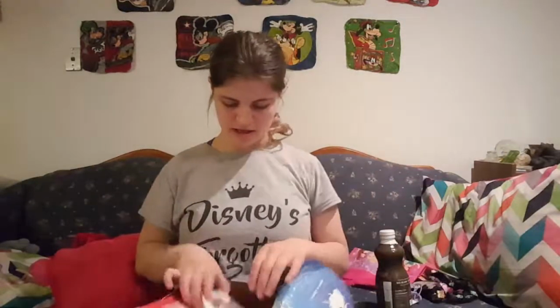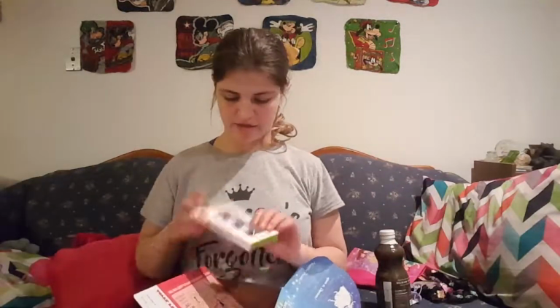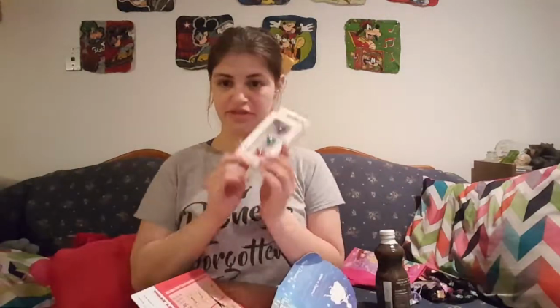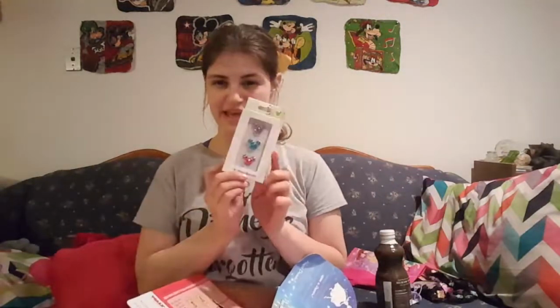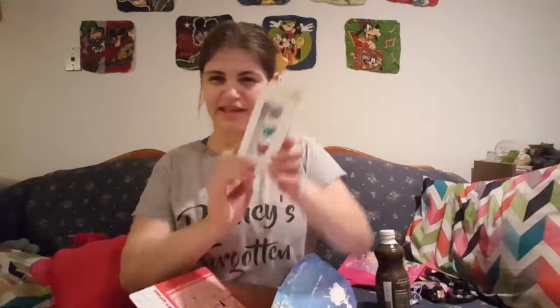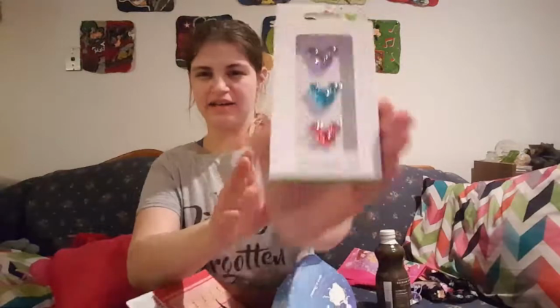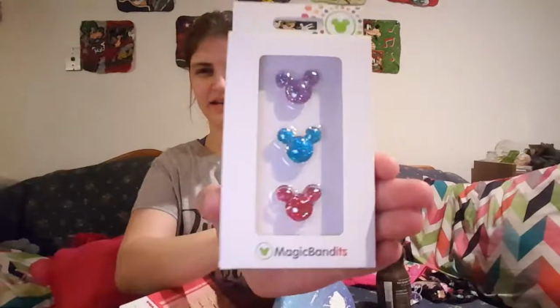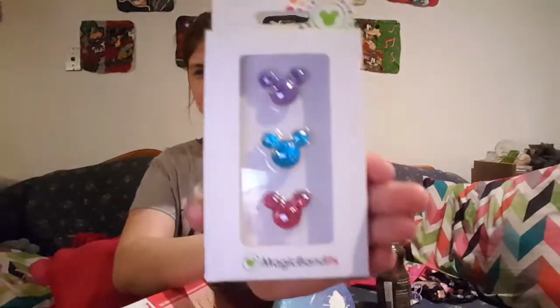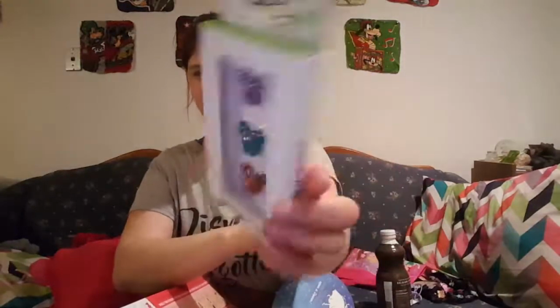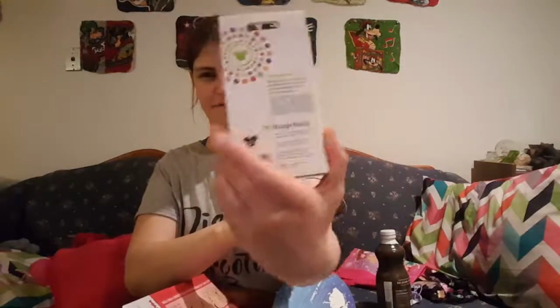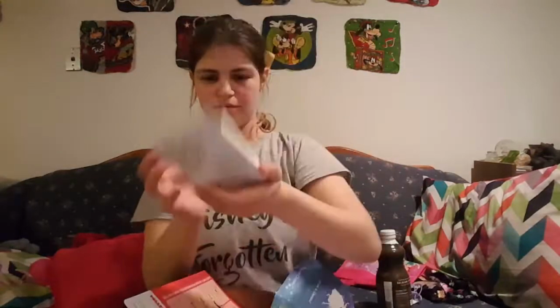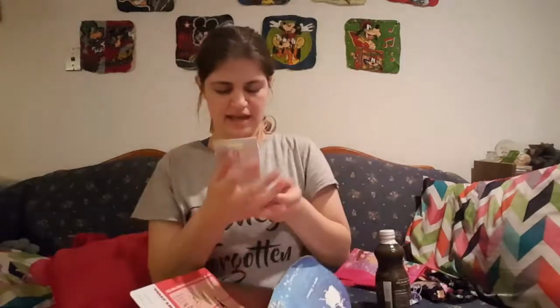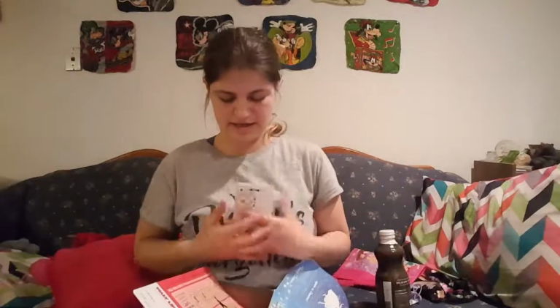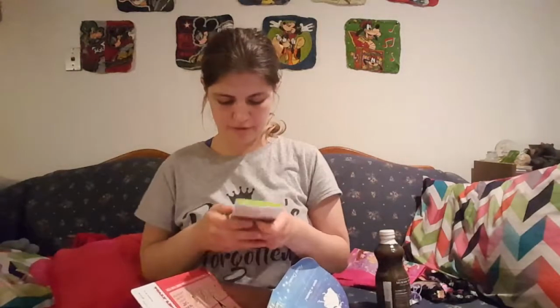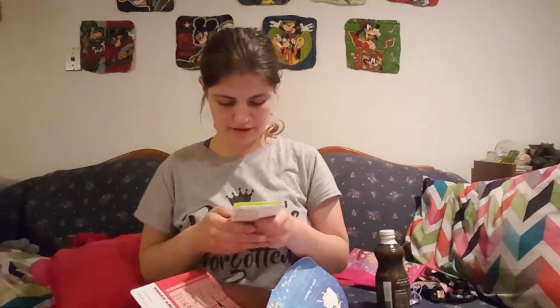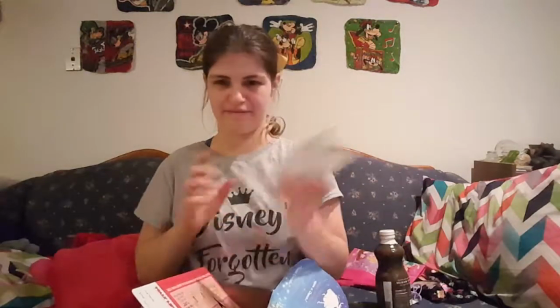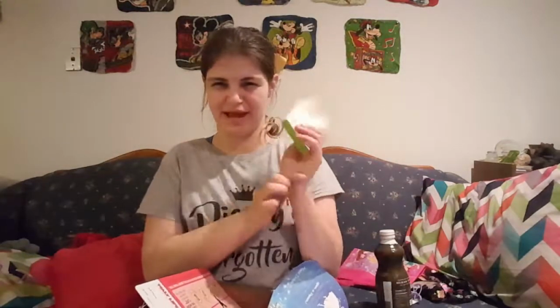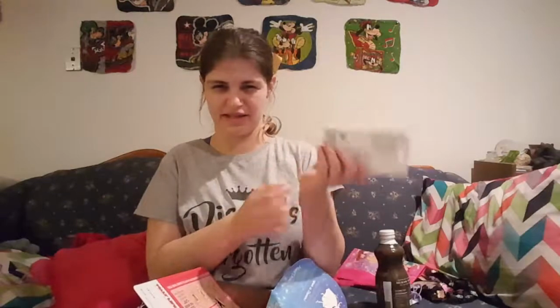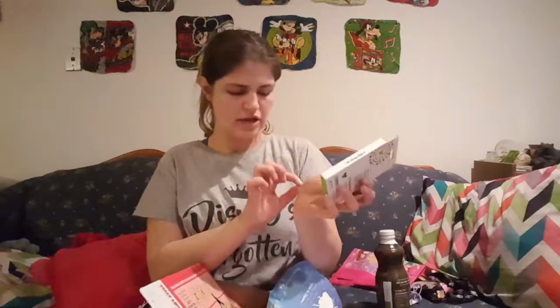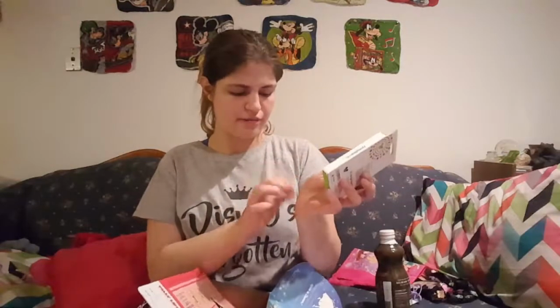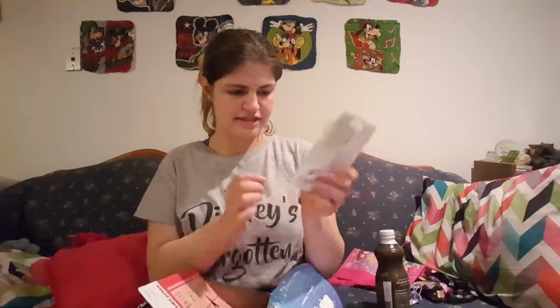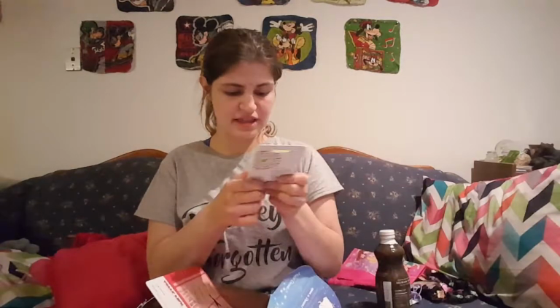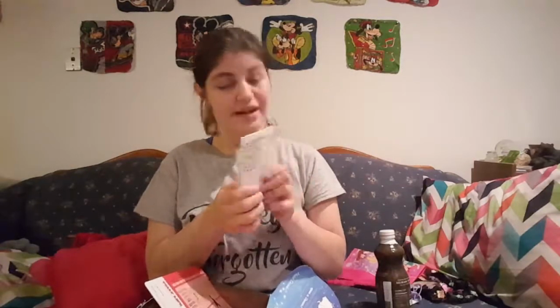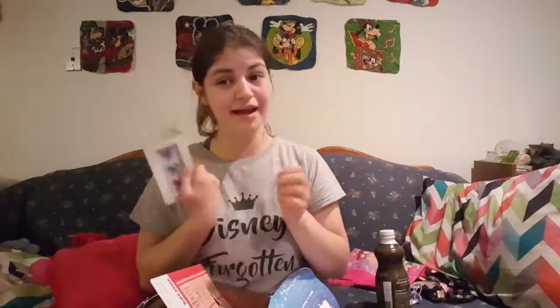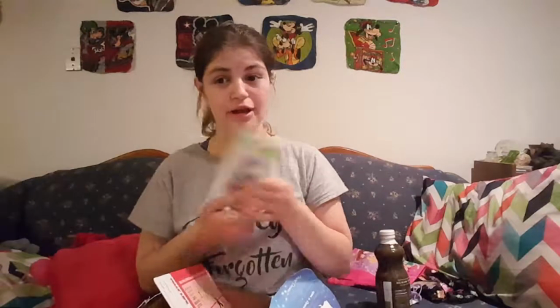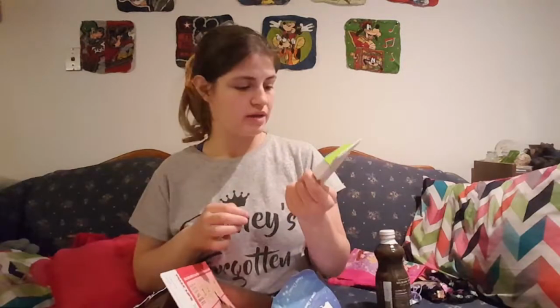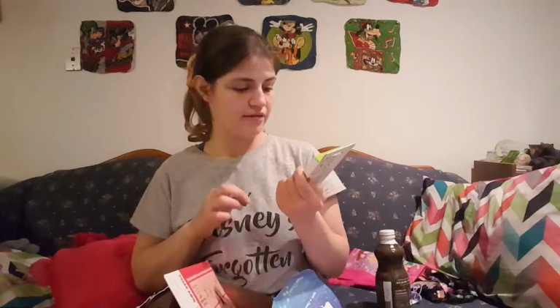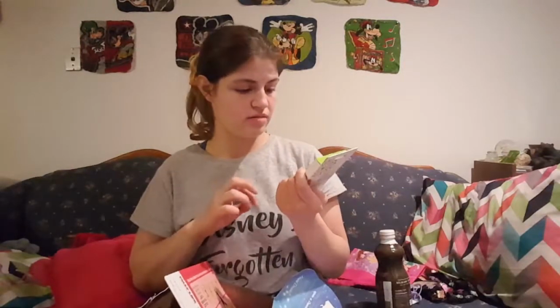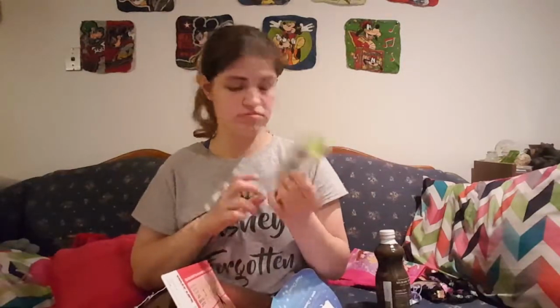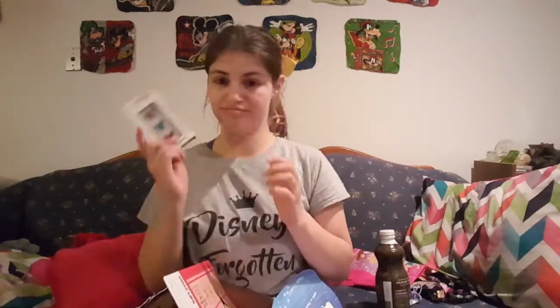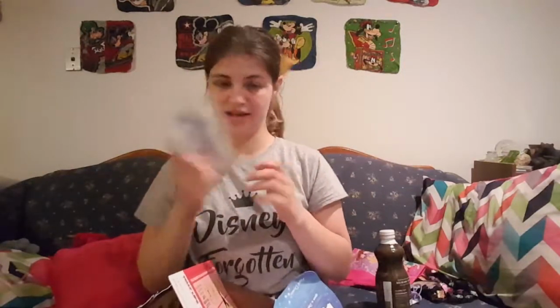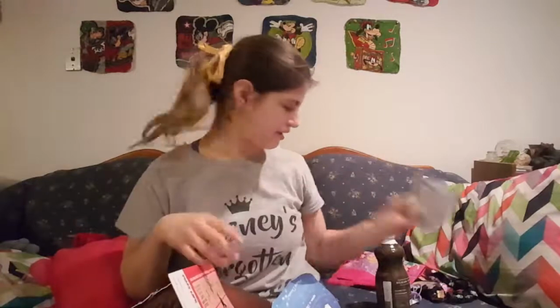And I got these — they're for the magic bands at Disney World. They have these bands and you can put these things in there. But I don't have one, so if I ever go, I have it.